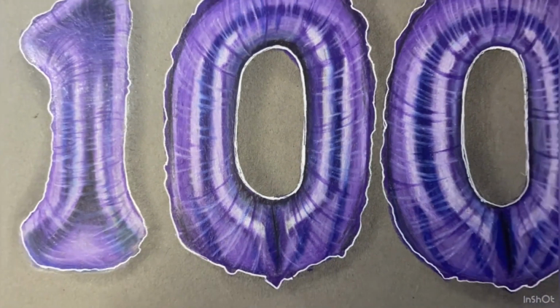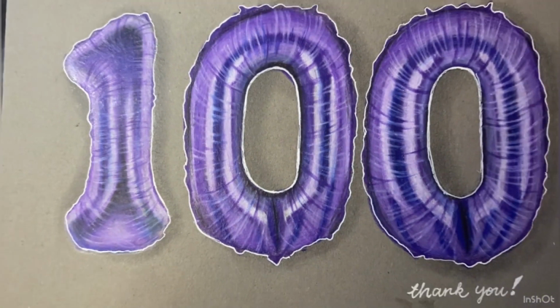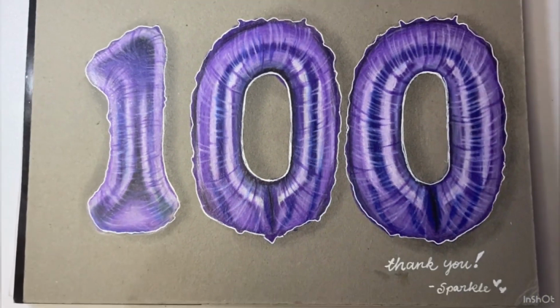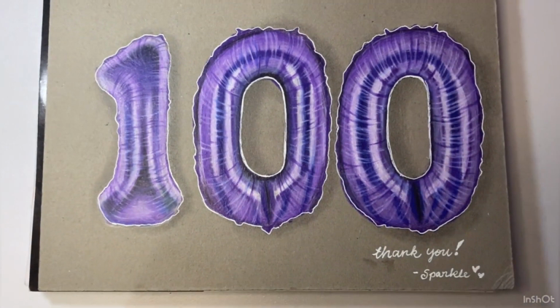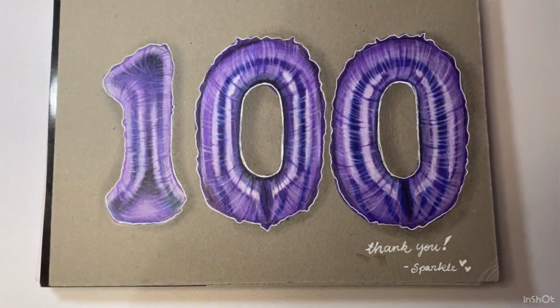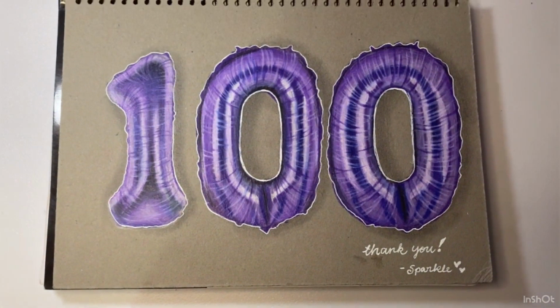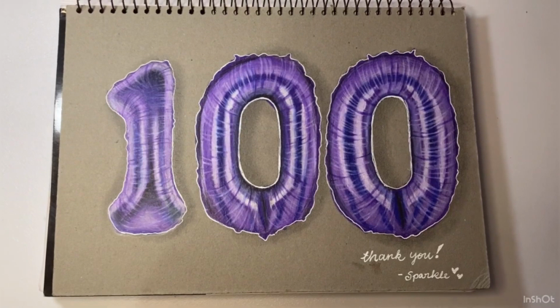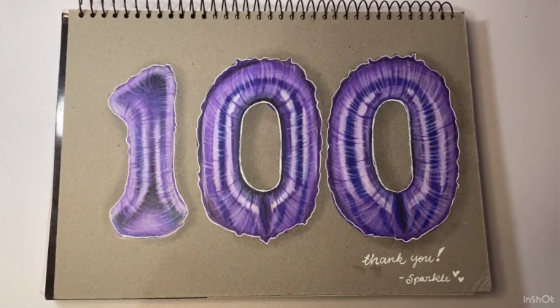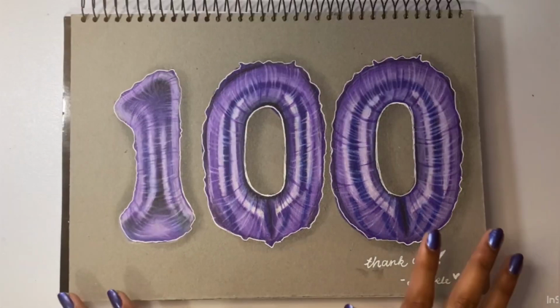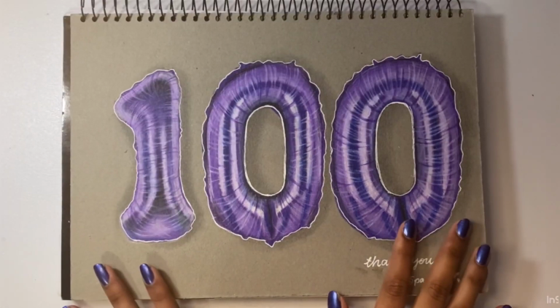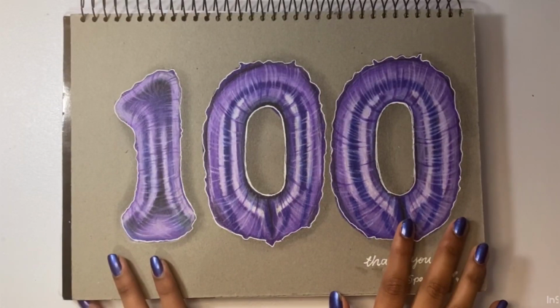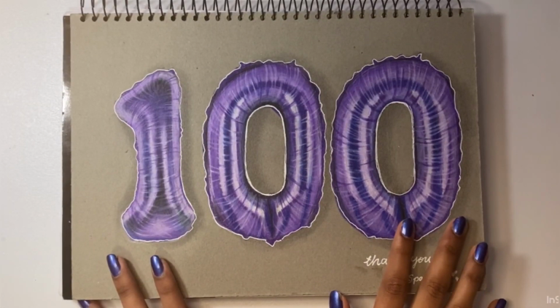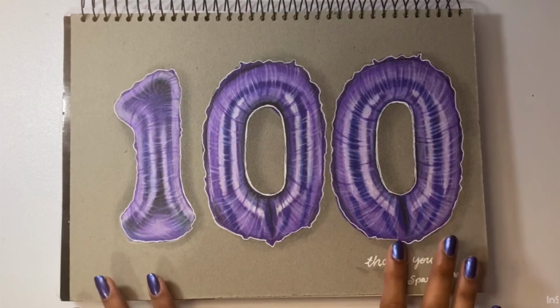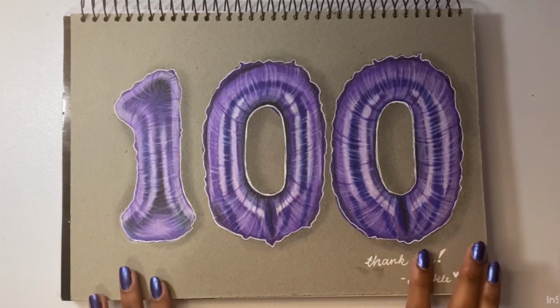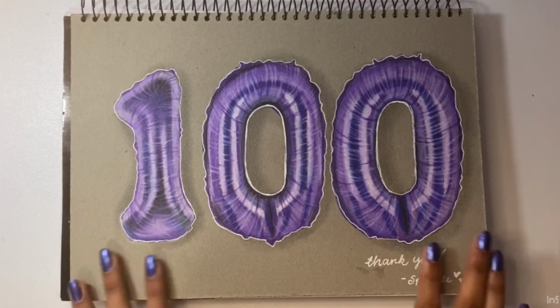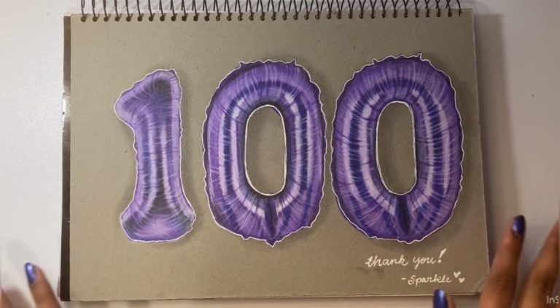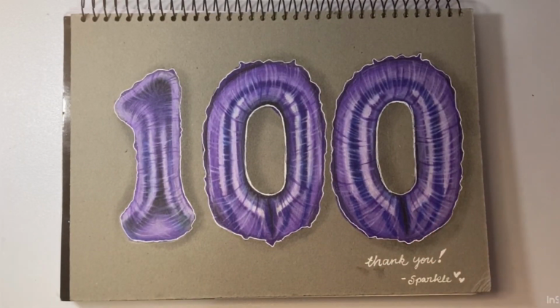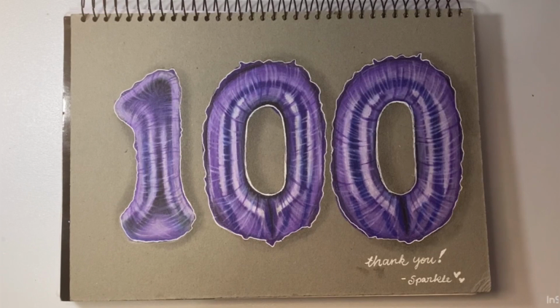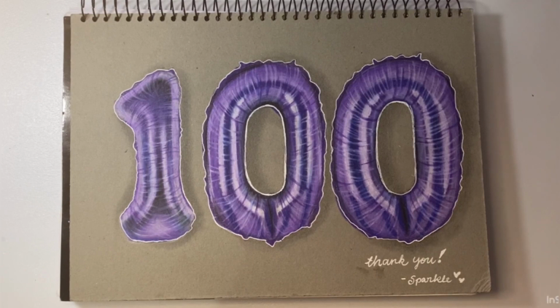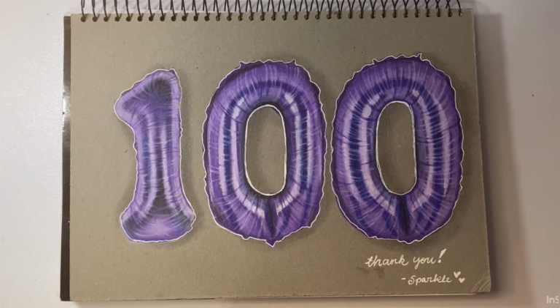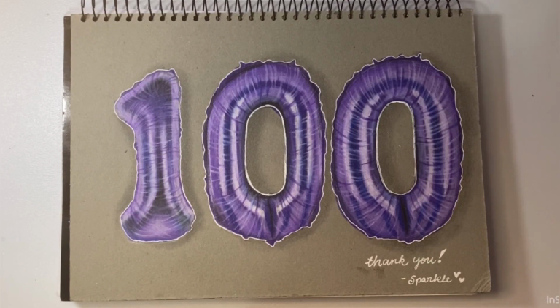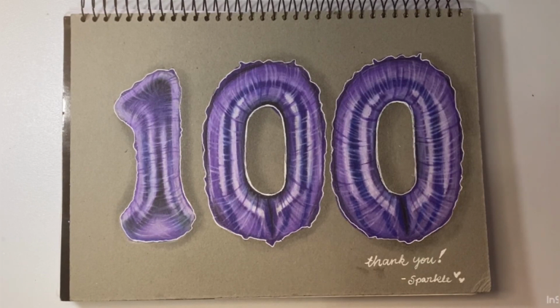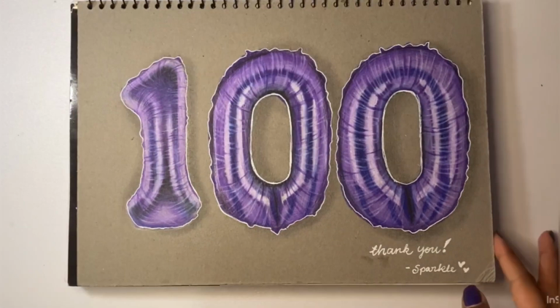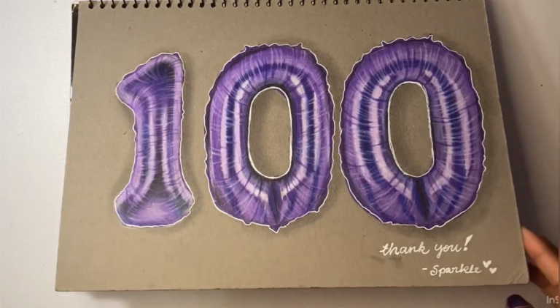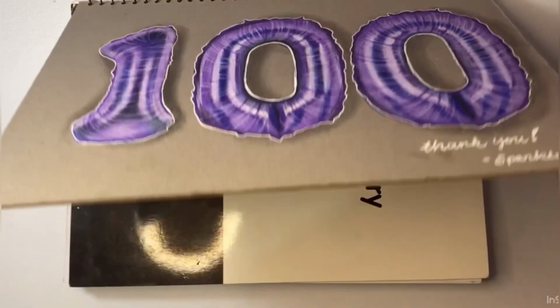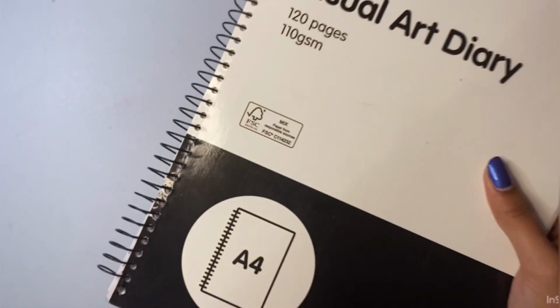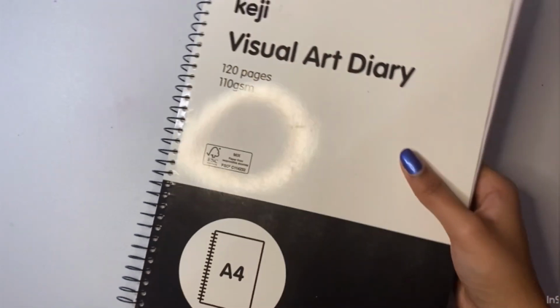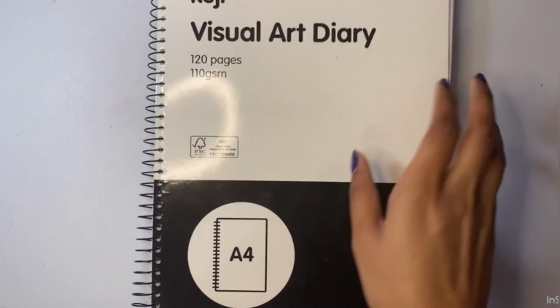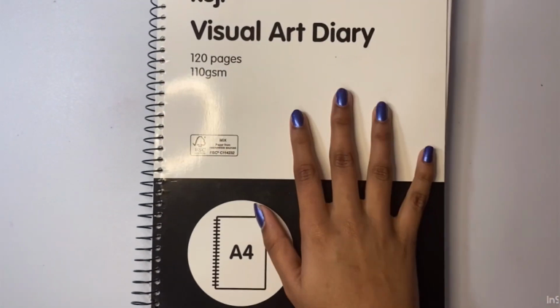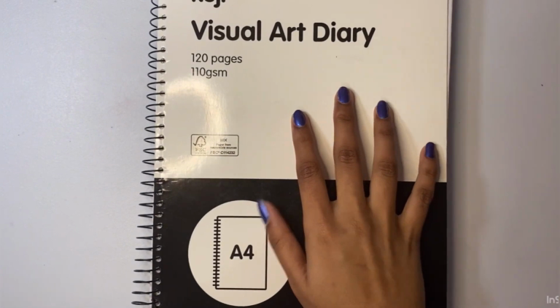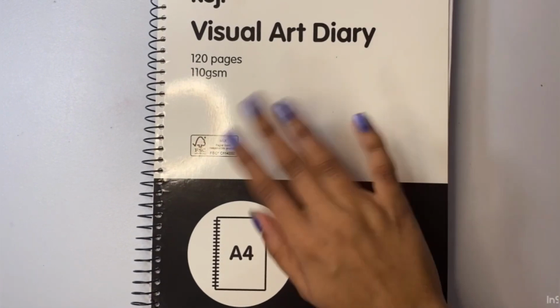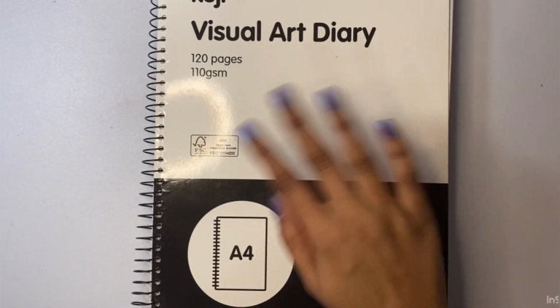Thank you so much for watching! I really hope you enjoyed today's video. If you did, make sure to give it a thumbs up and subscribe to my channel to find more amazing art videos. Have a fabulous day, stay awesome as always, and I'll see you in the next one — bye guys!